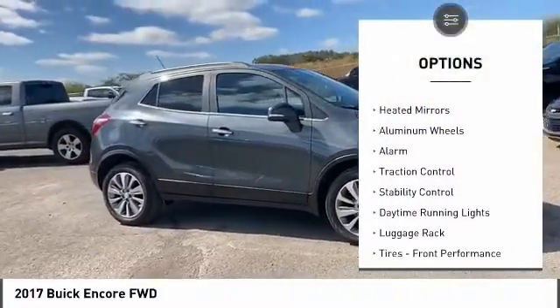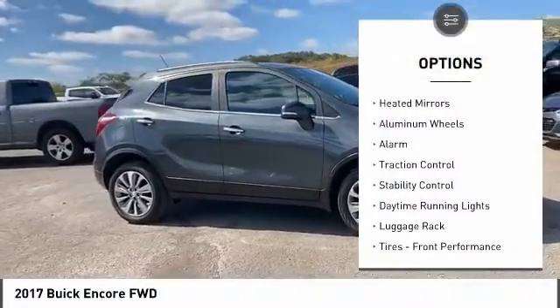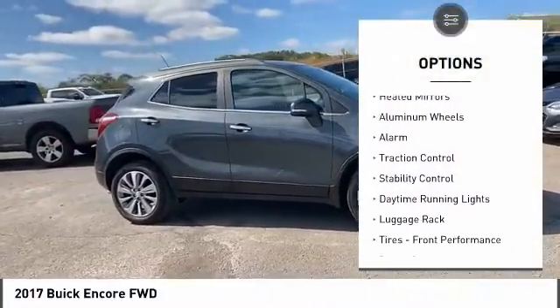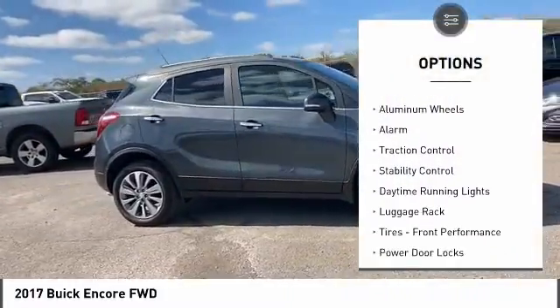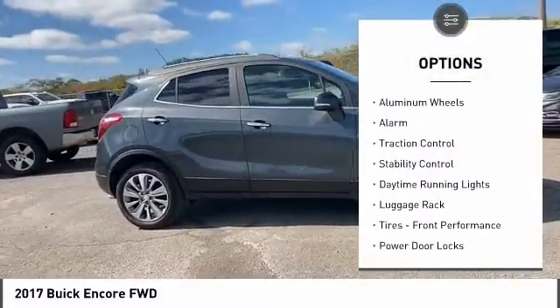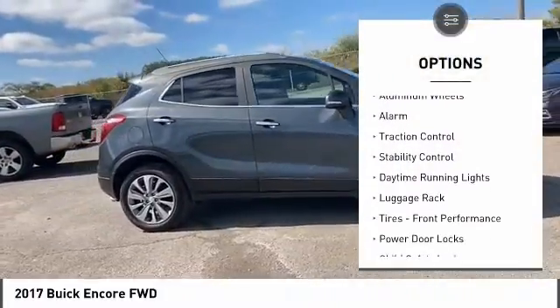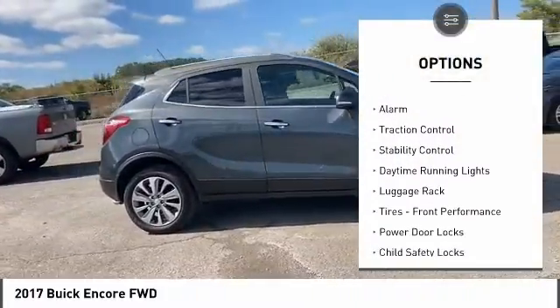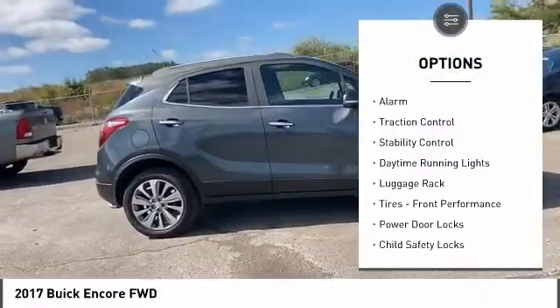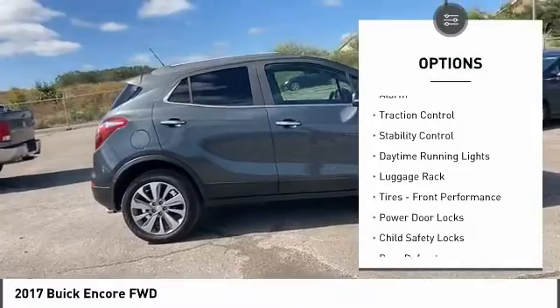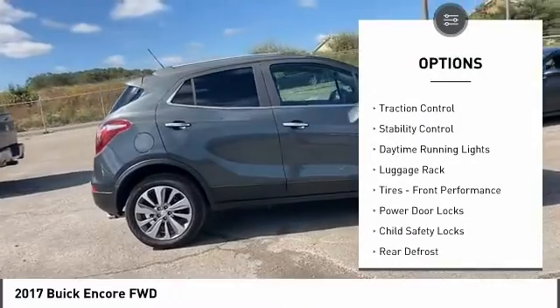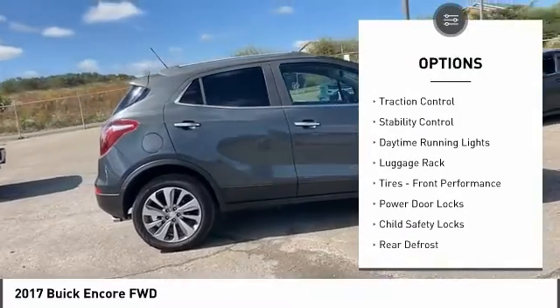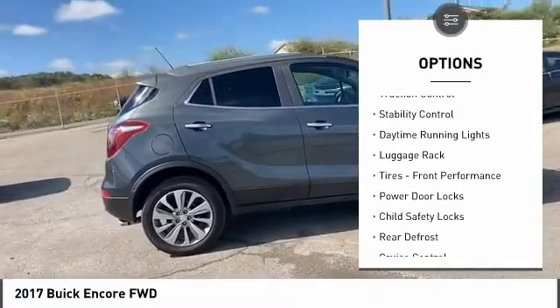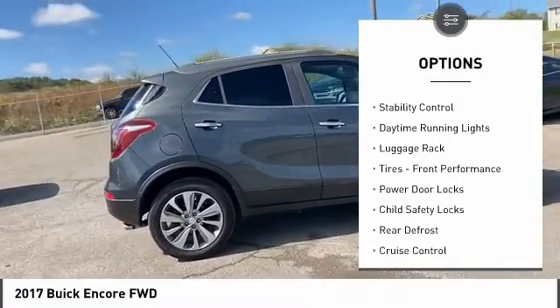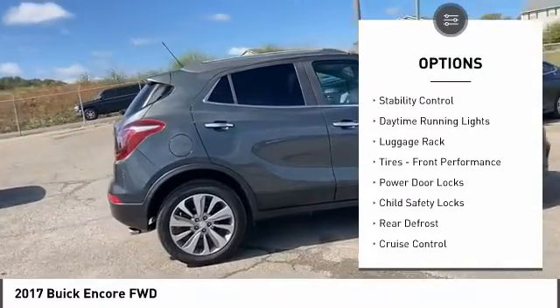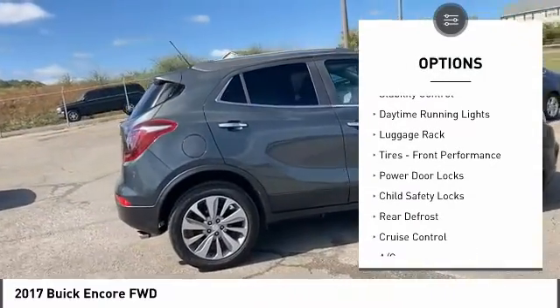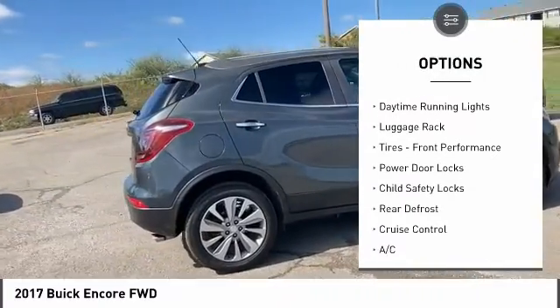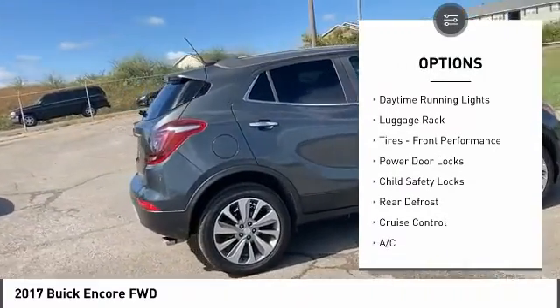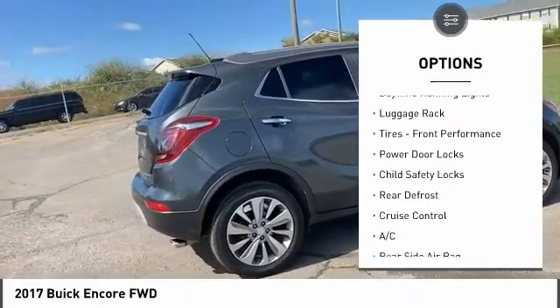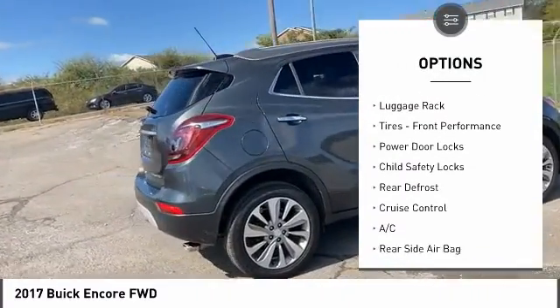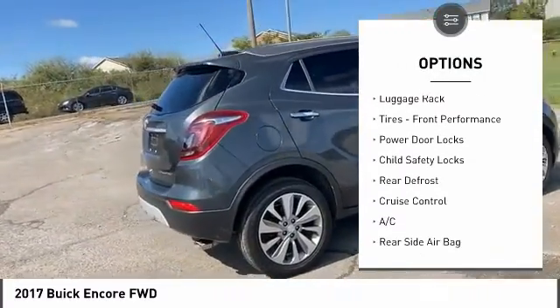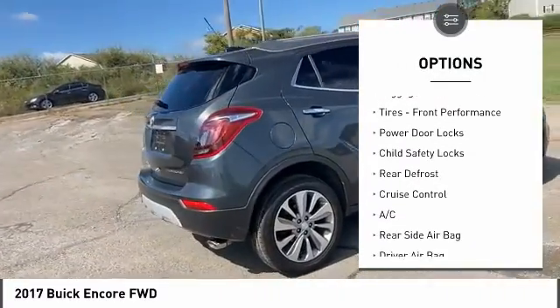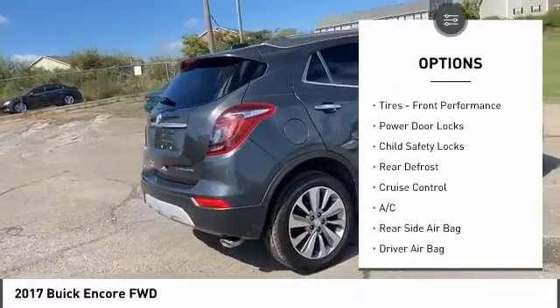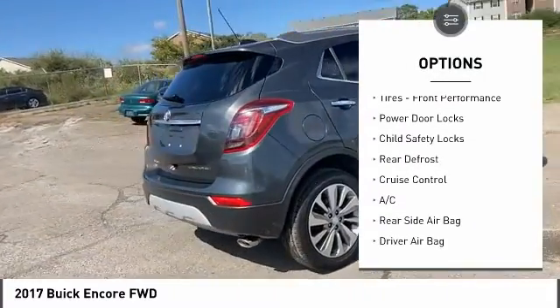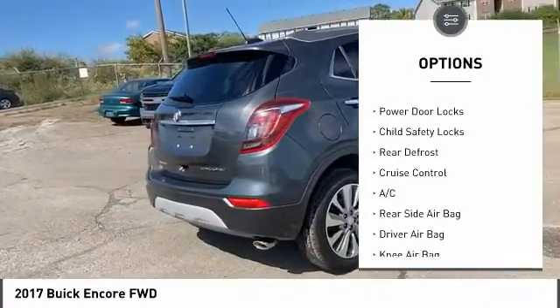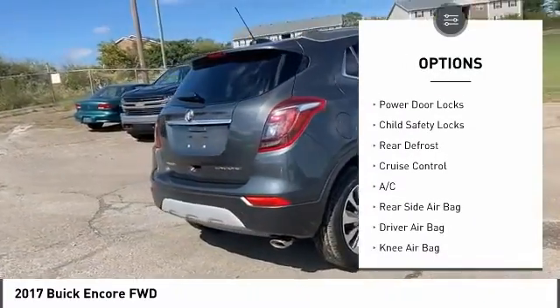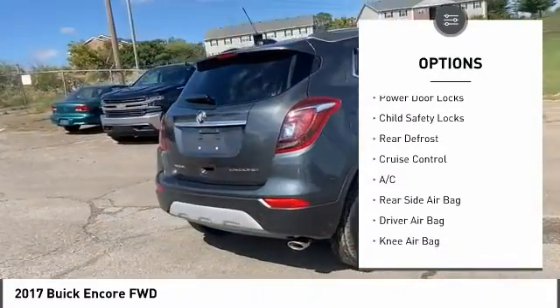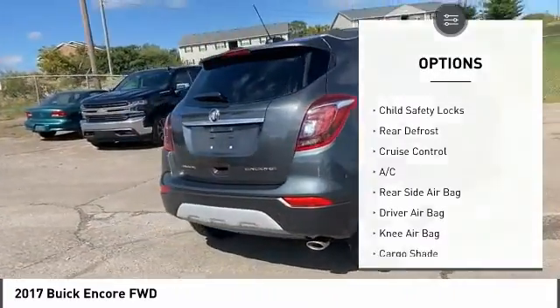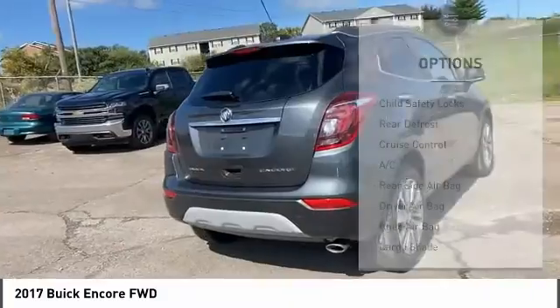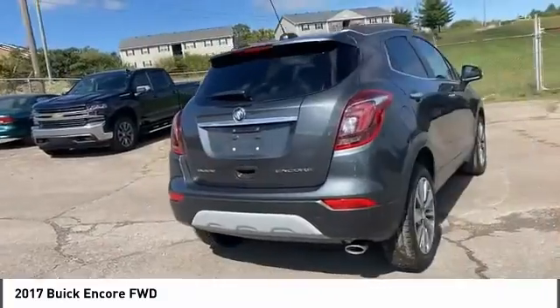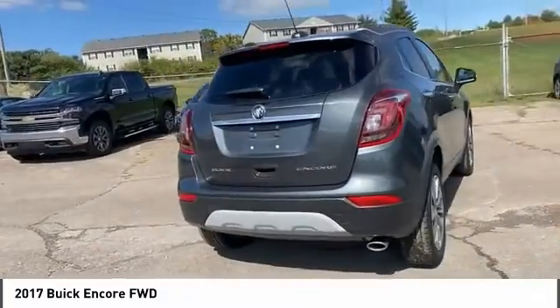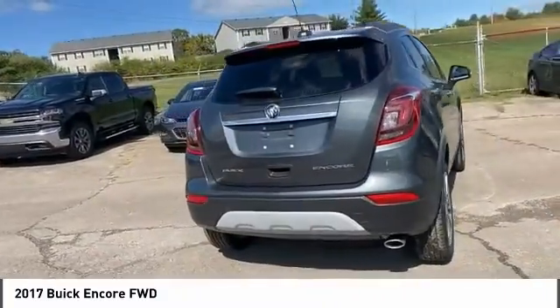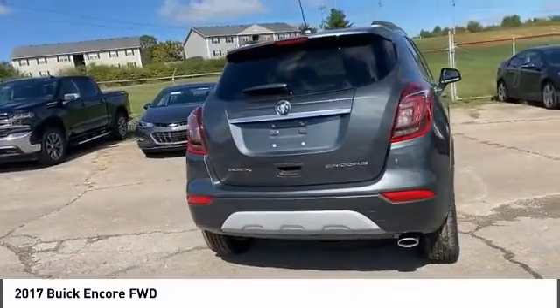Turbocharged. Heated mirrors. Aluminum wheels. Alarm. Traction control. Stability control. Daytime running lights. Luggage rack.